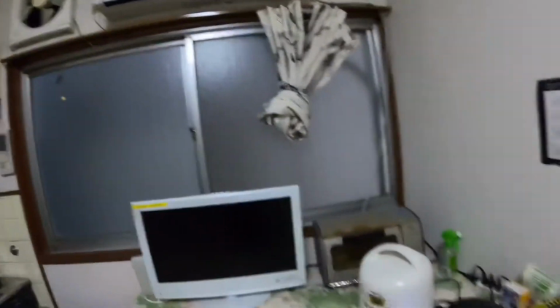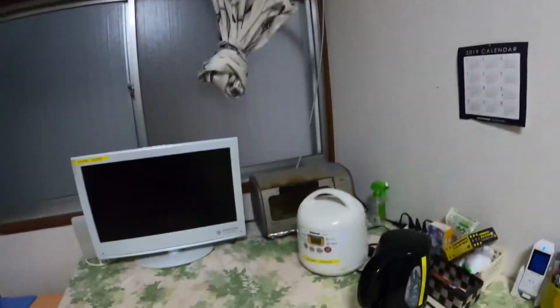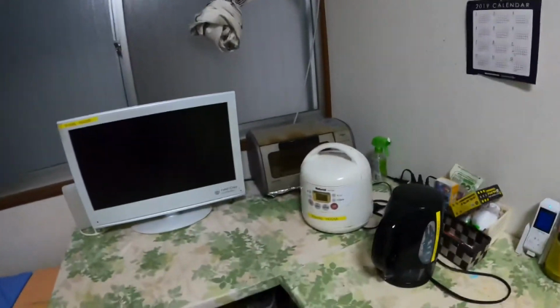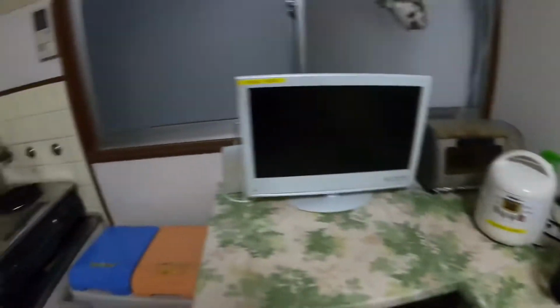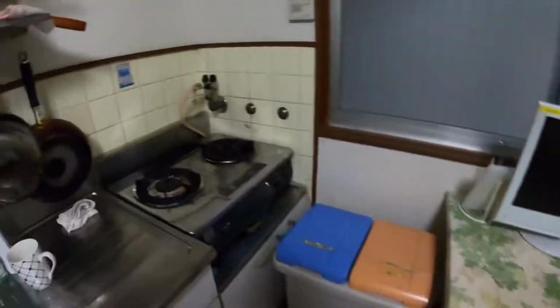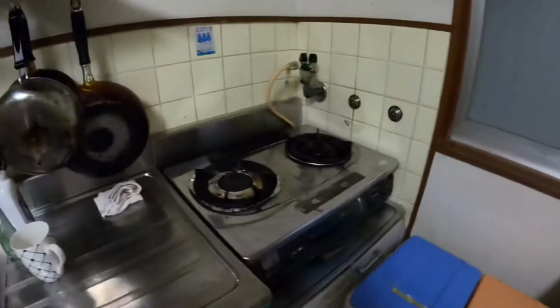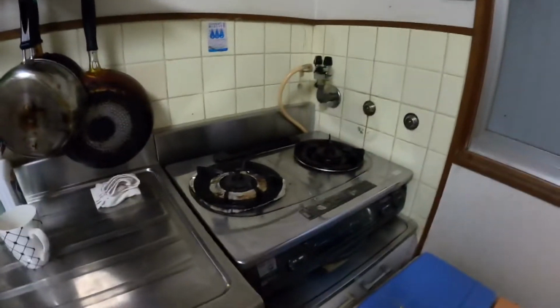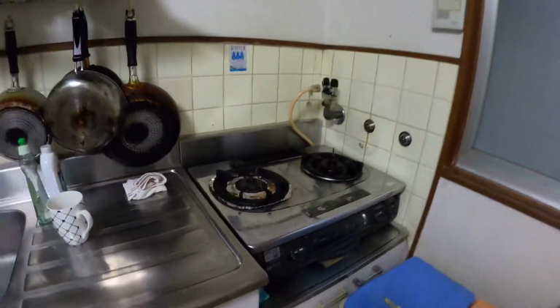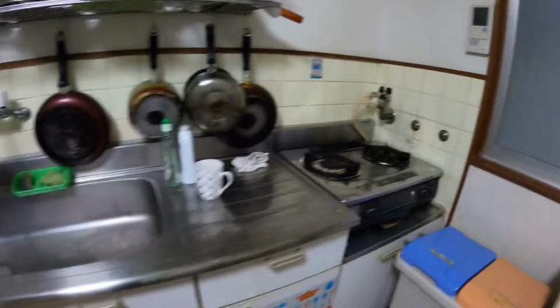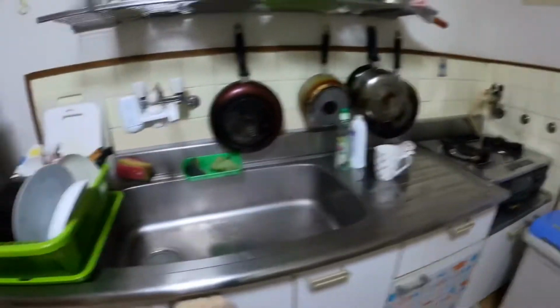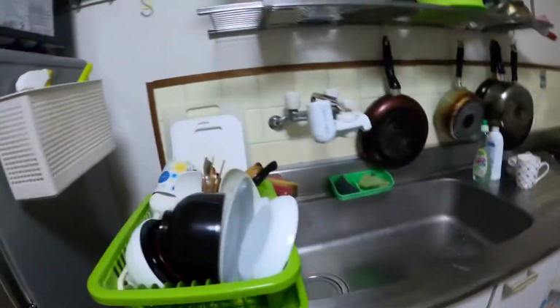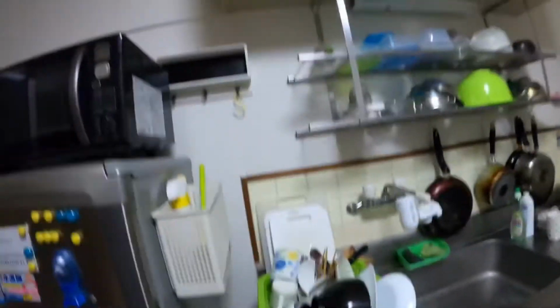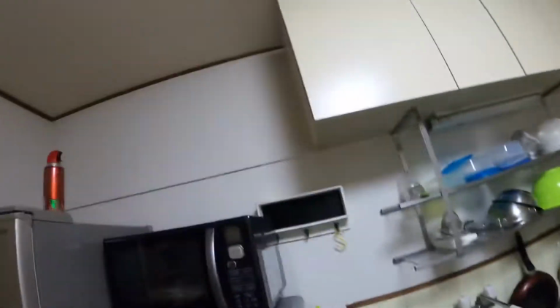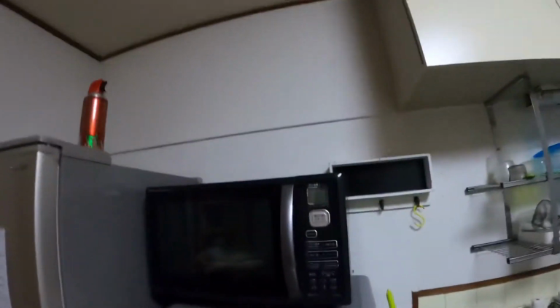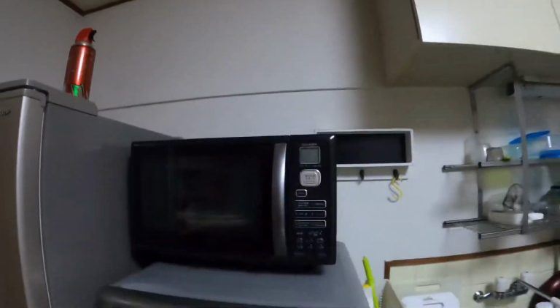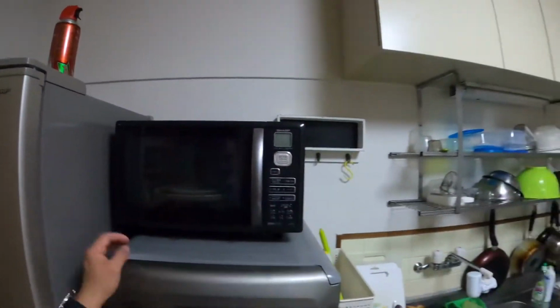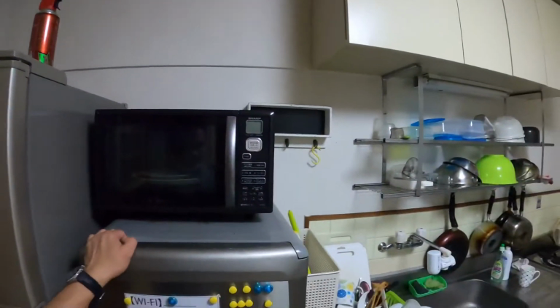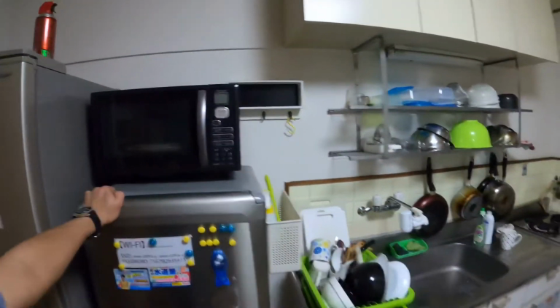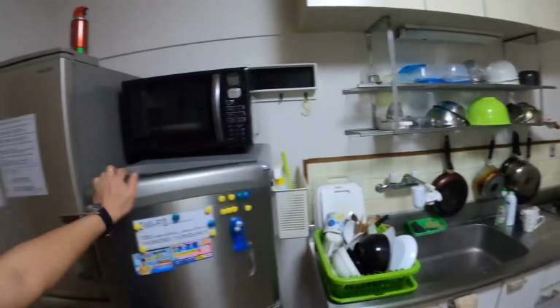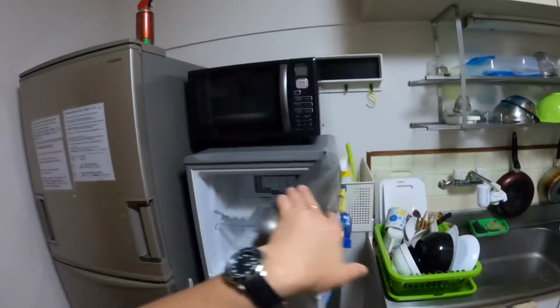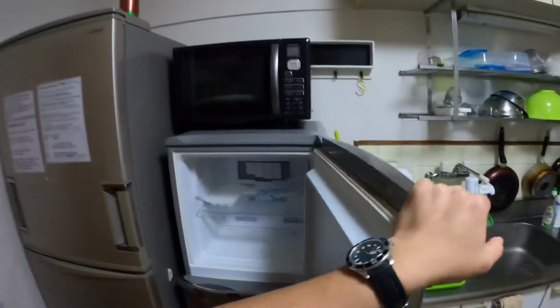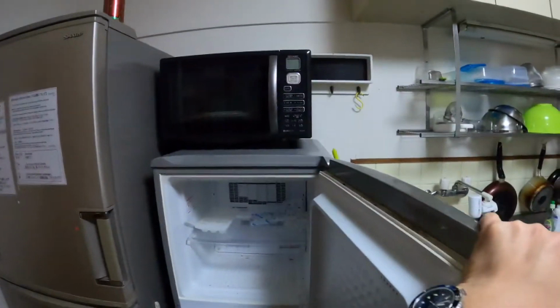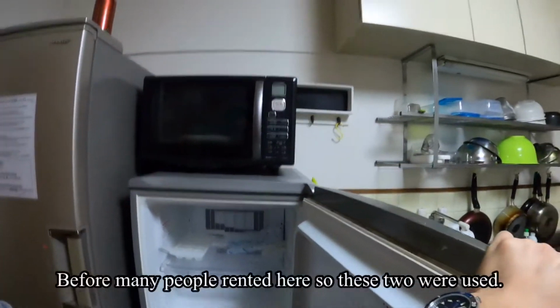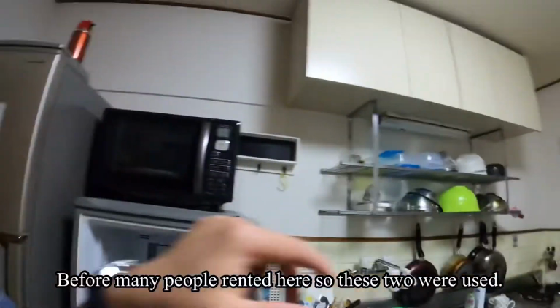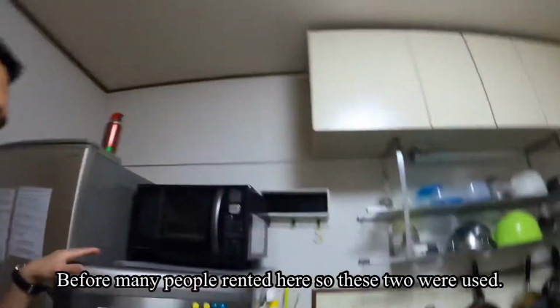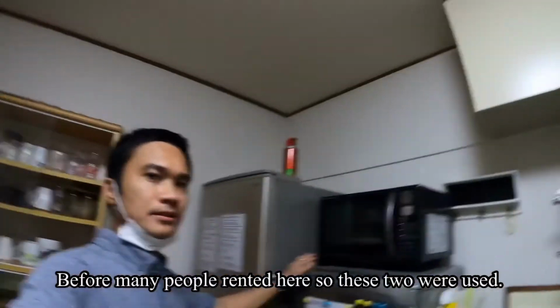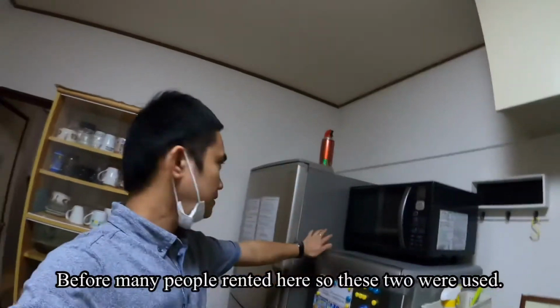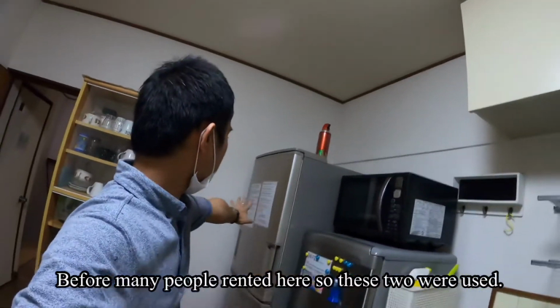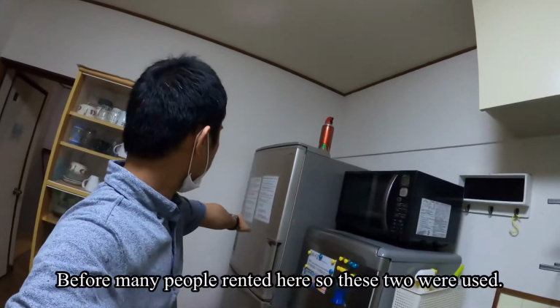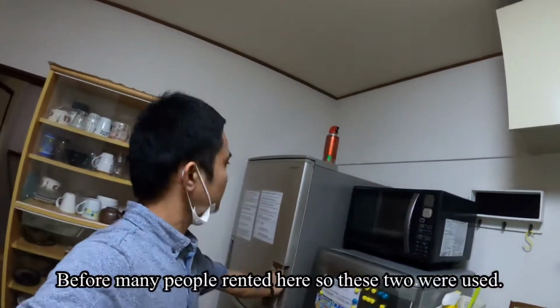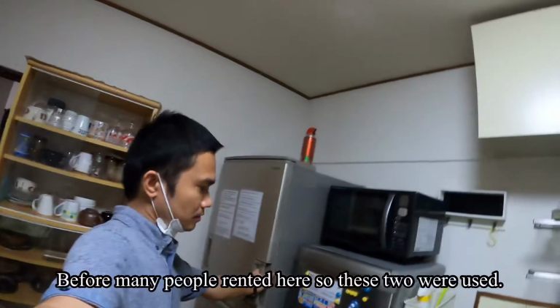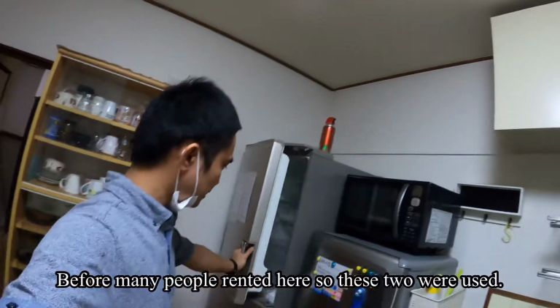There's a cooker, stove, sink, microwave, and refrigerators. Before you rent here, you should know that all of these appliances are for common use.